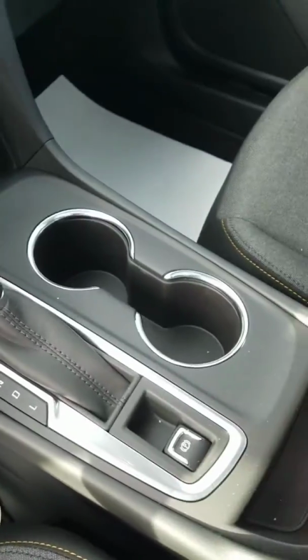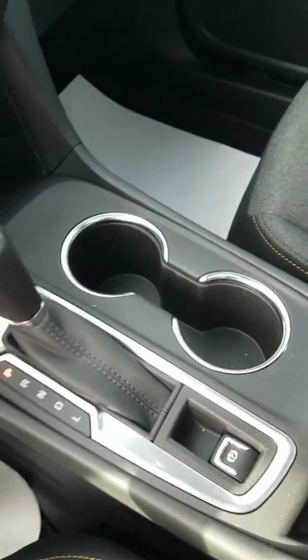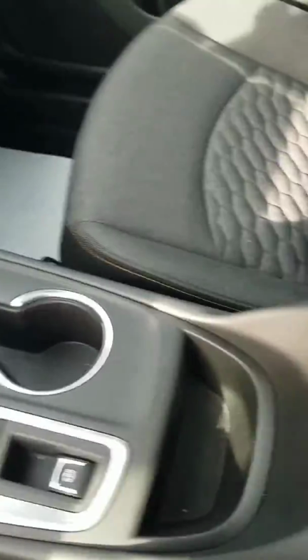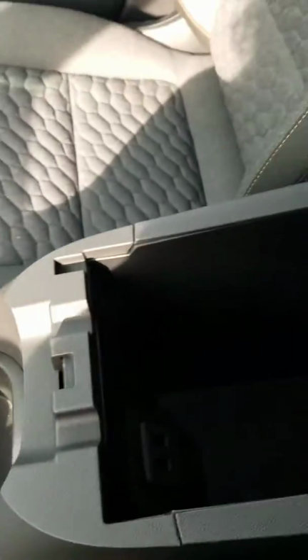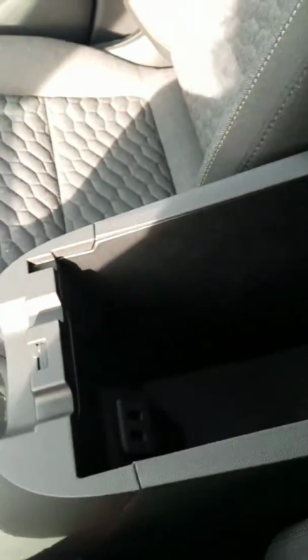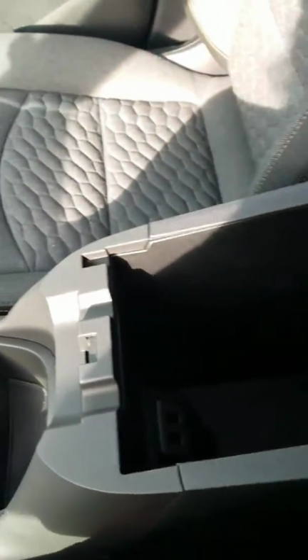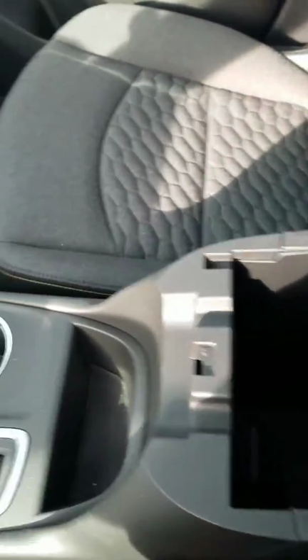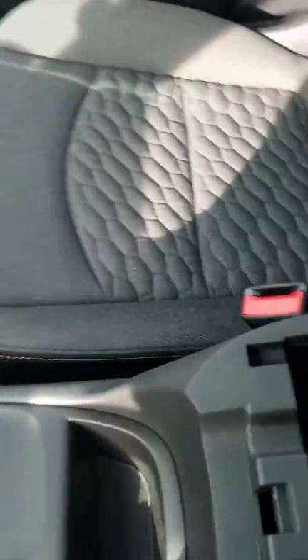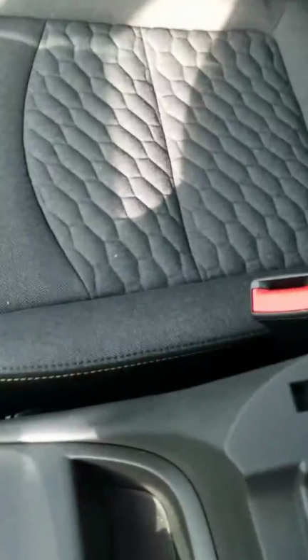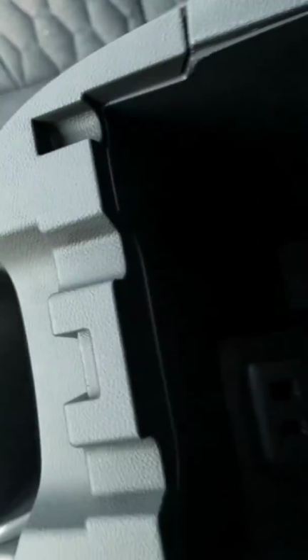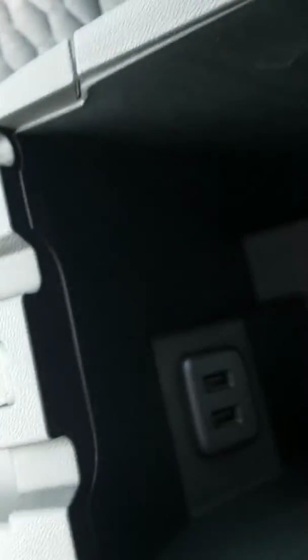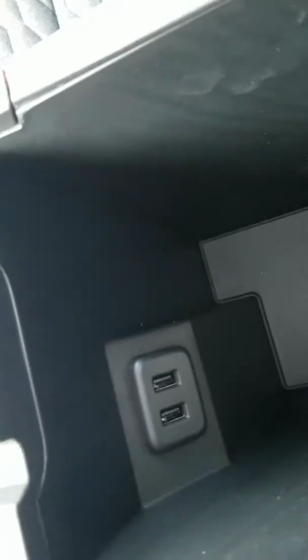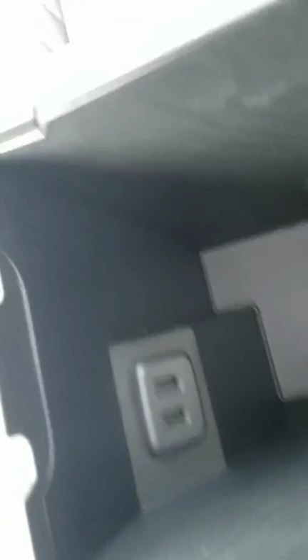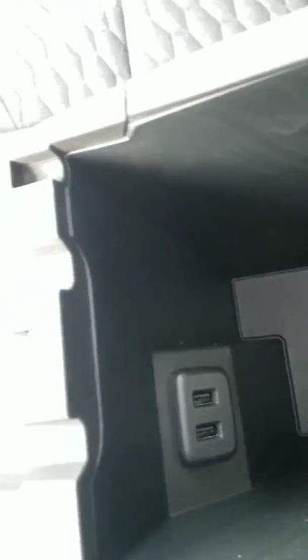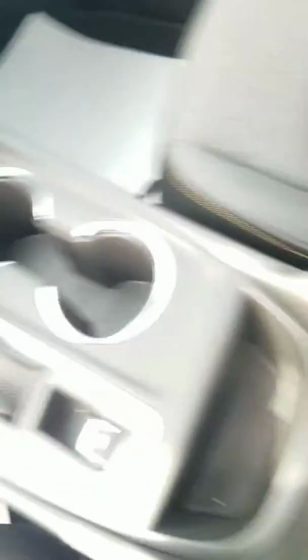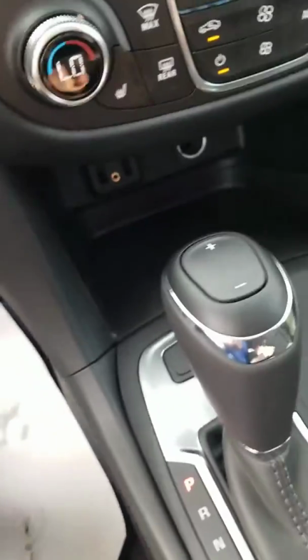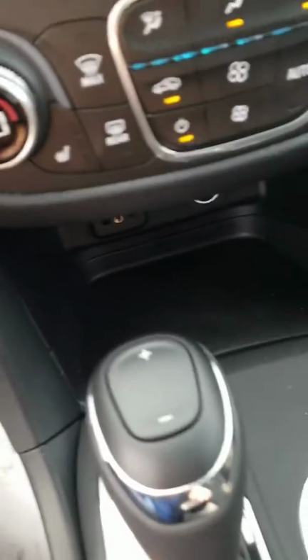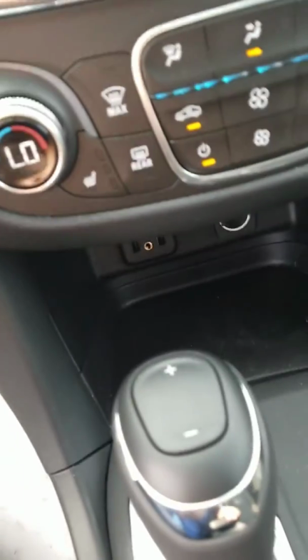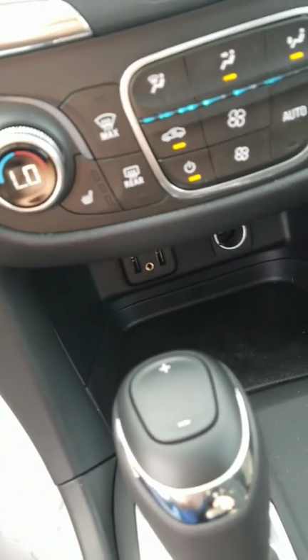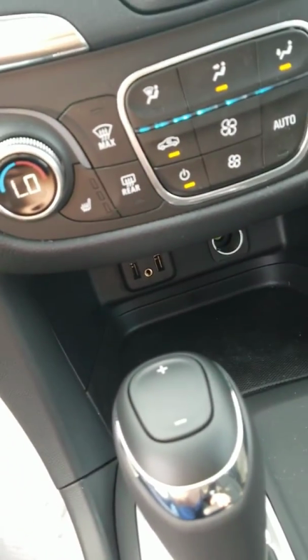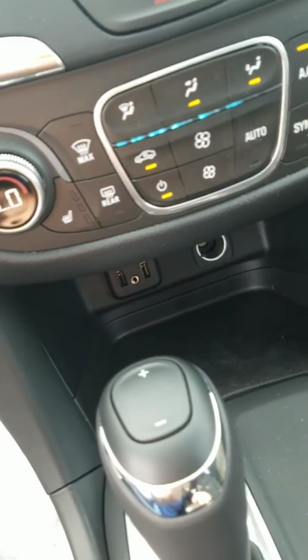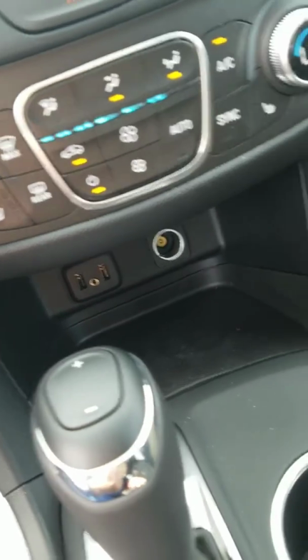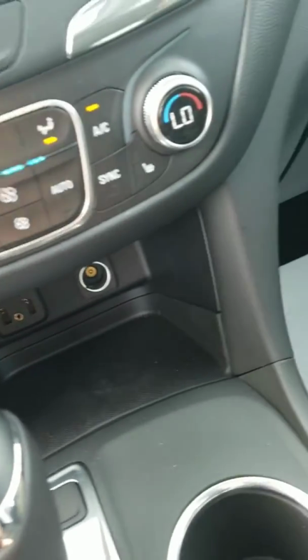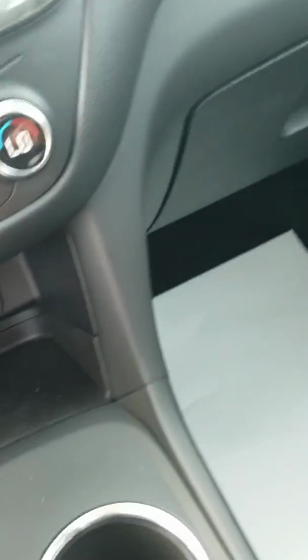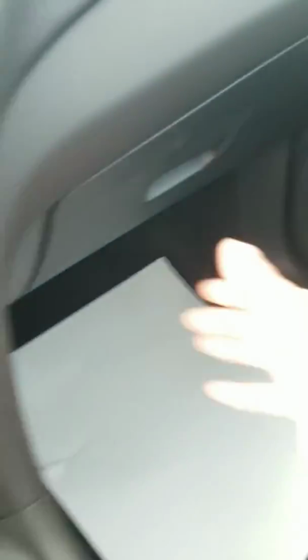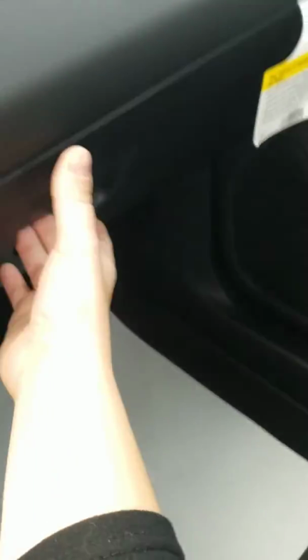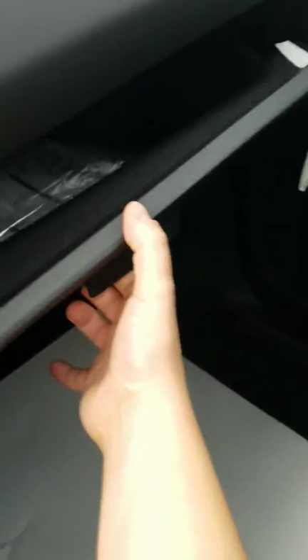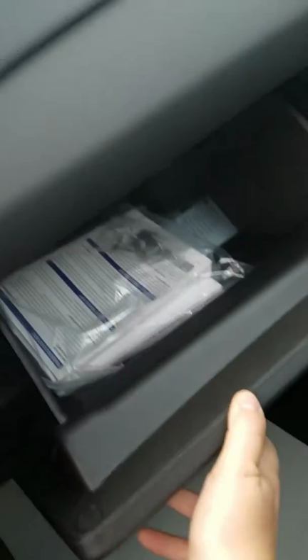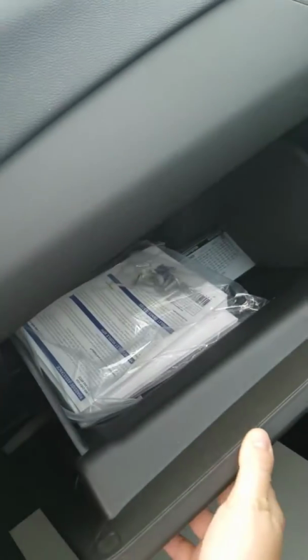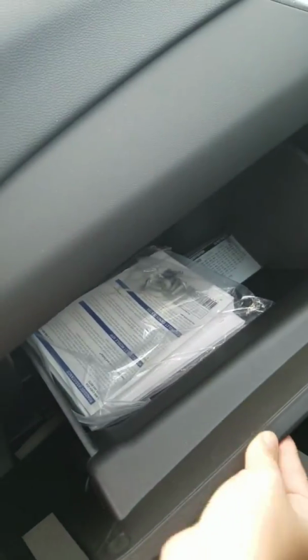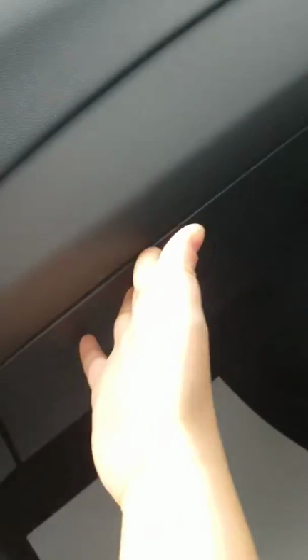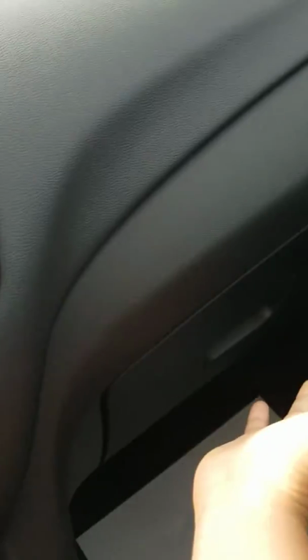You have two cupholders and a generous-size center console. There are two charging-only USB ports in here, as well as two additional charging USB ports, an aux cord, and a 12-volt outlet. In your glove box you have the owner's manual, of course.